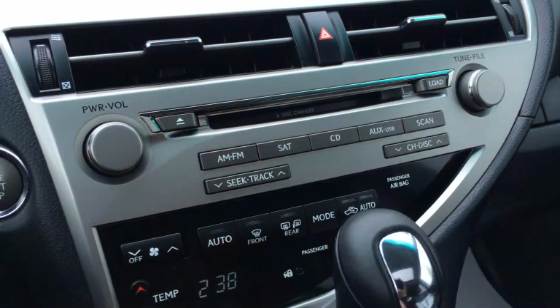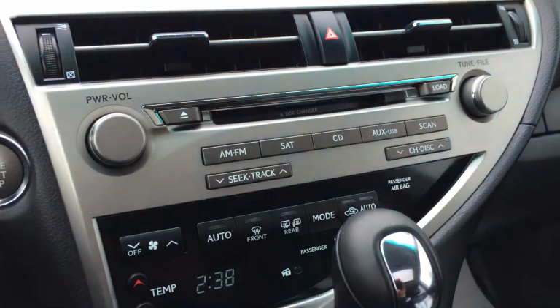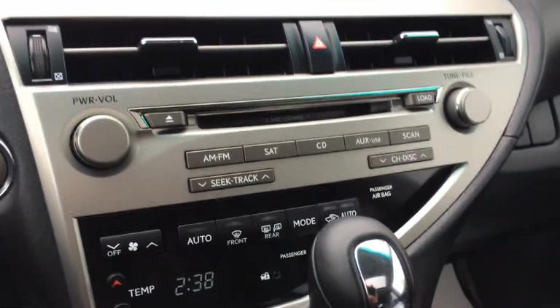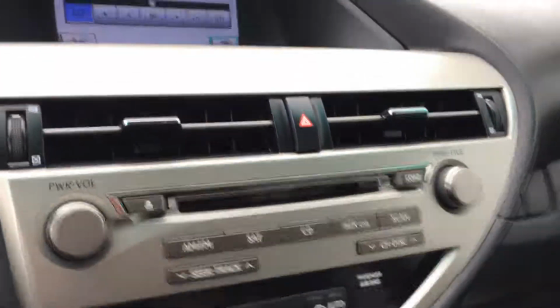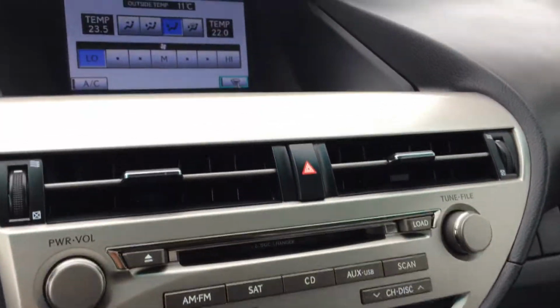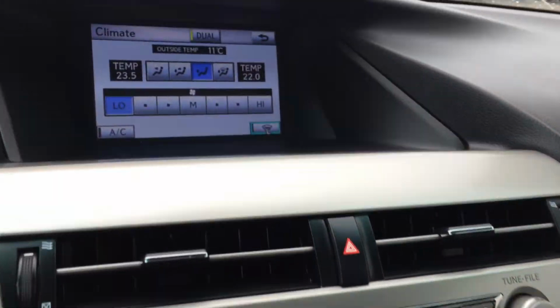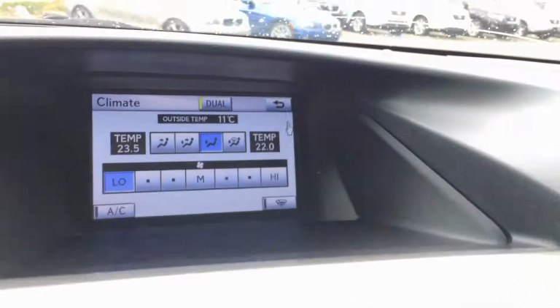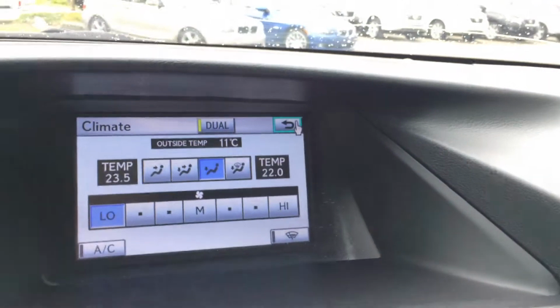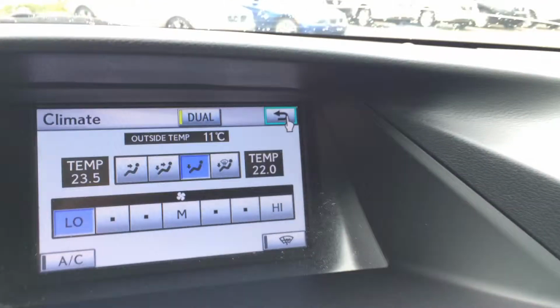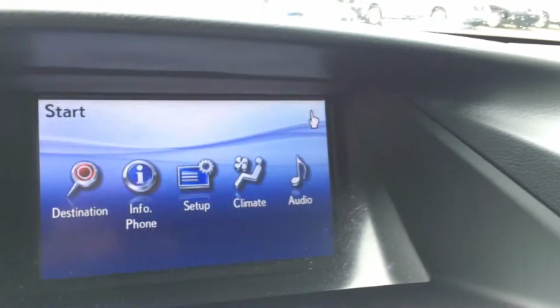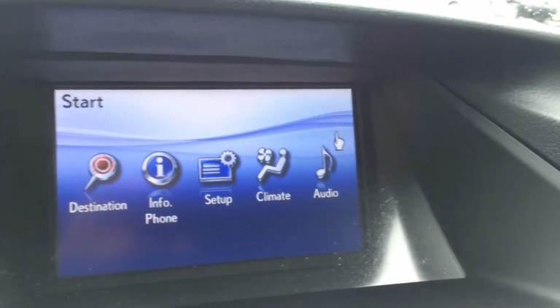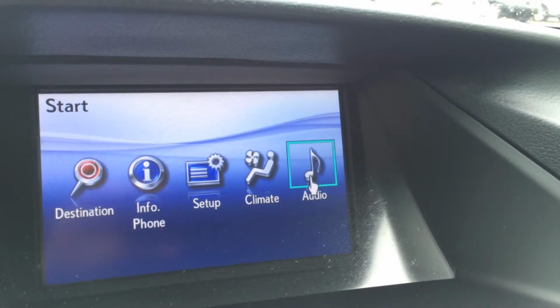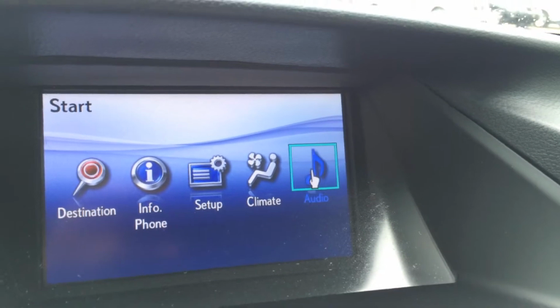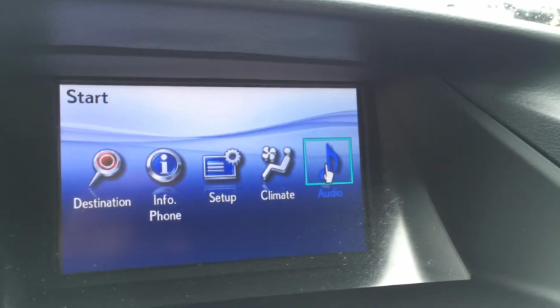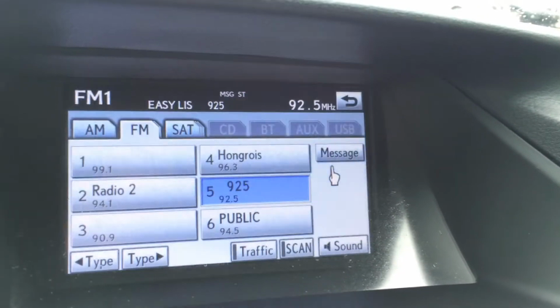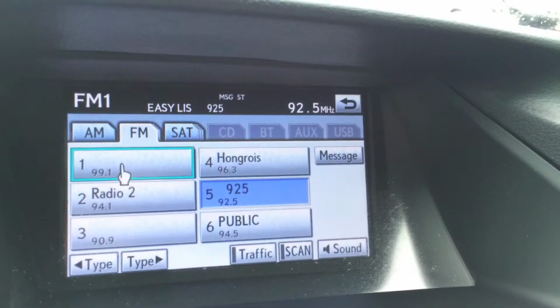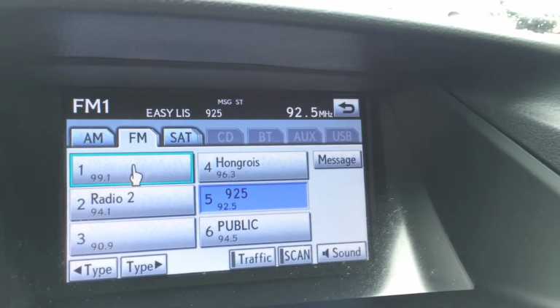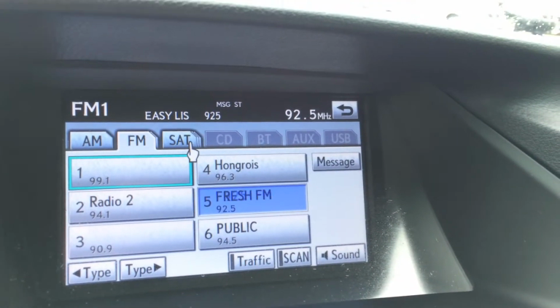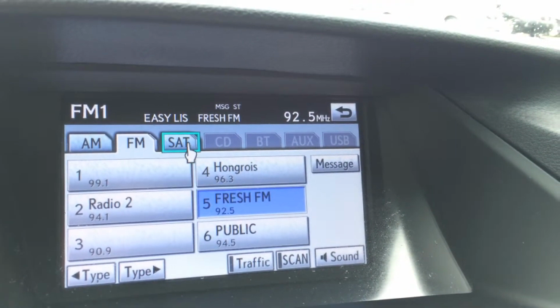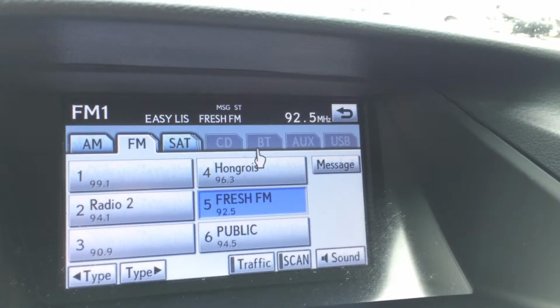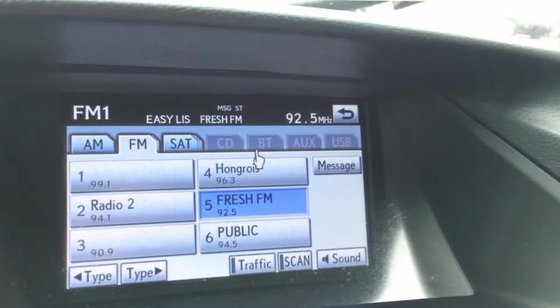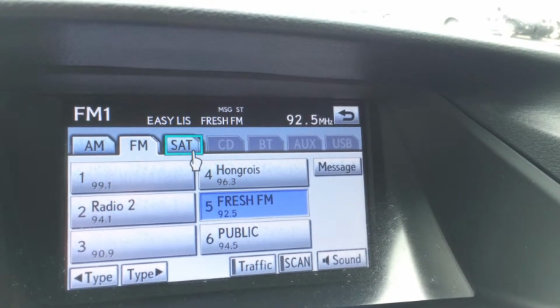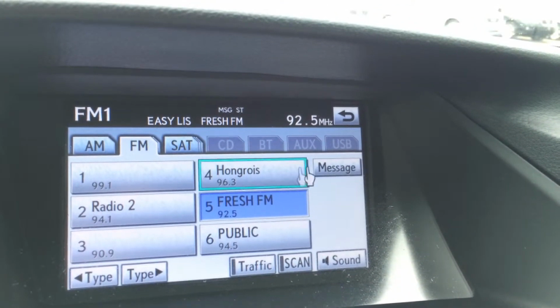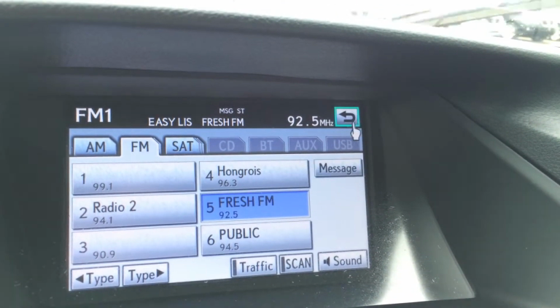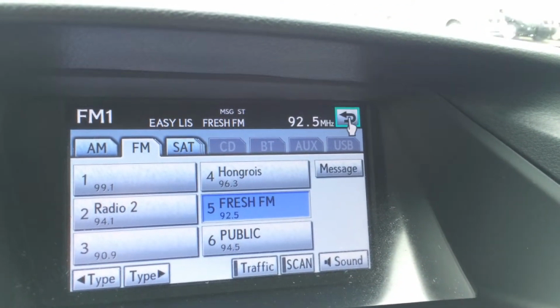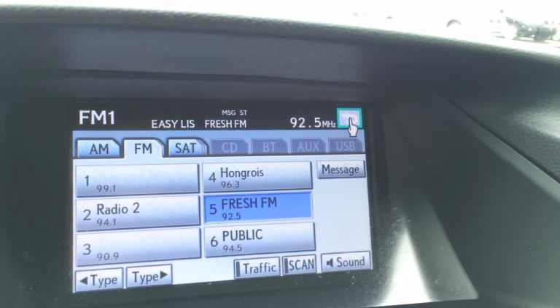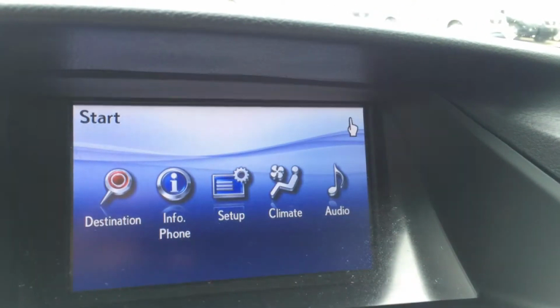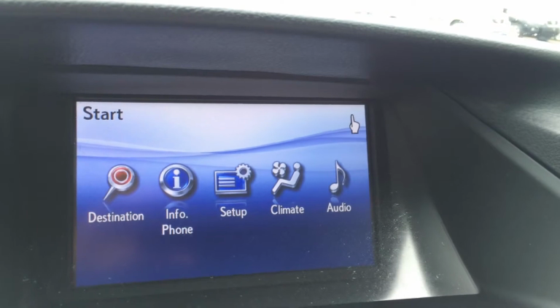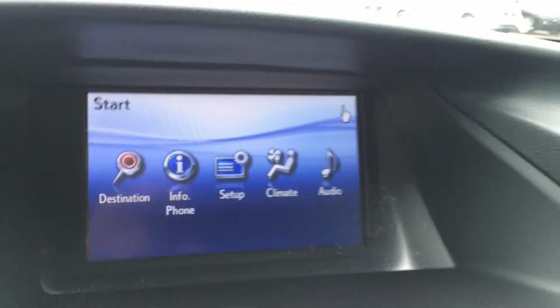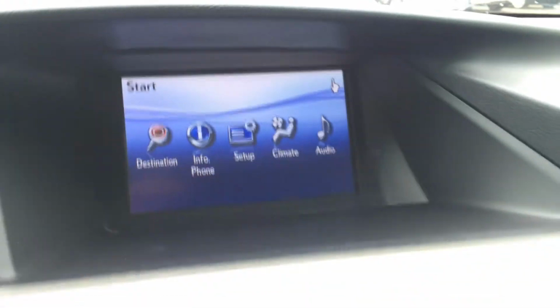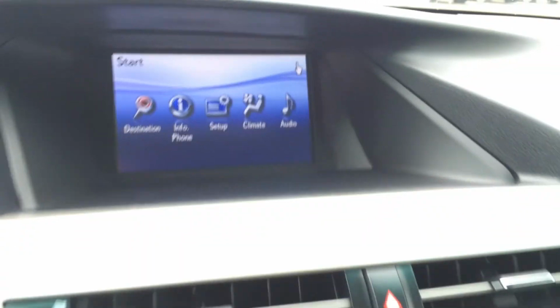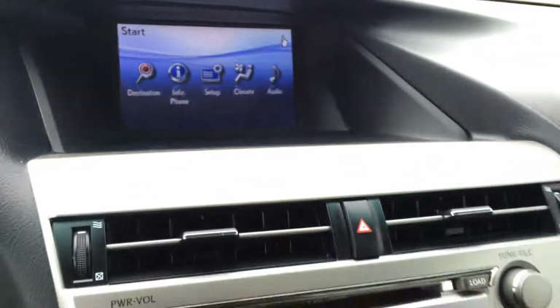Those are shortcut buttons for your audio, and you can also control your audio from the display screen. You have AM, FM, satellite, and CD — it's a 6-disc CD changer. Auxiliary USB input, and you have 12 speakers.